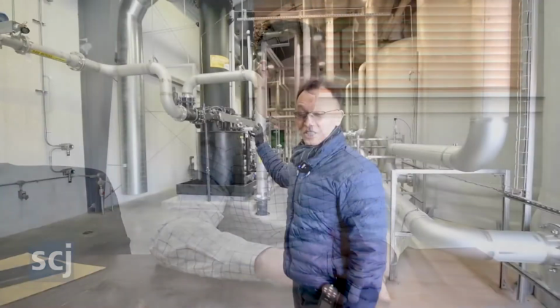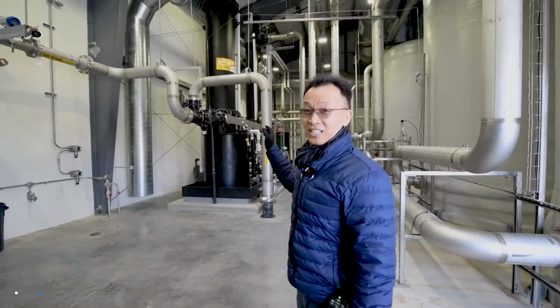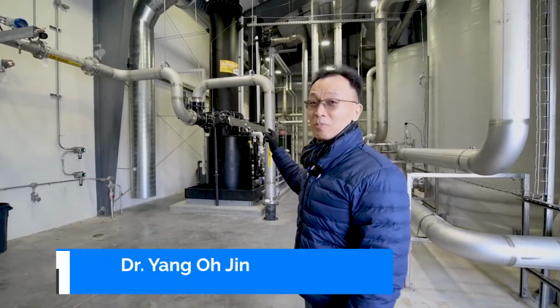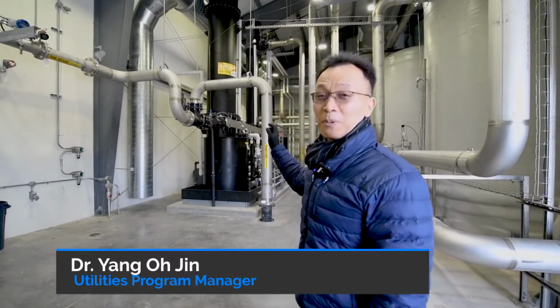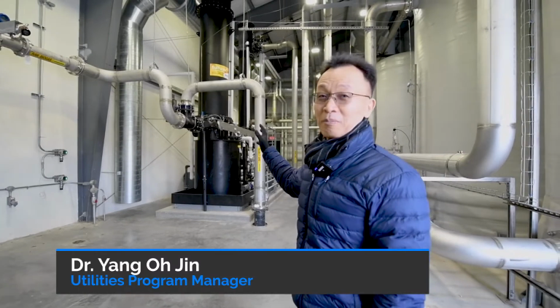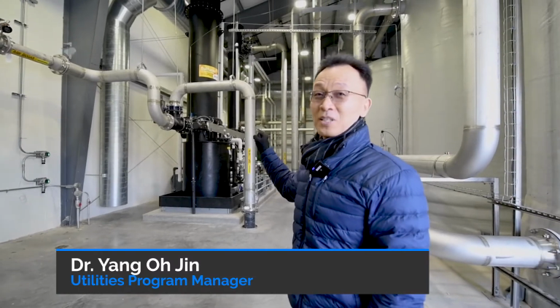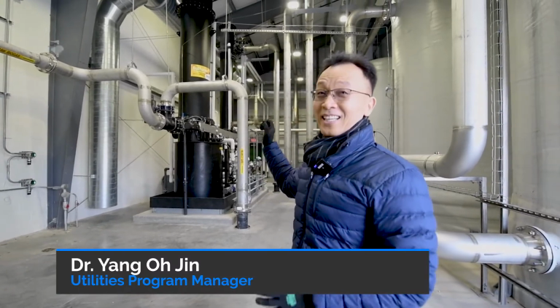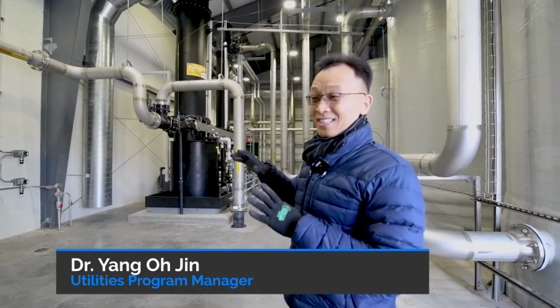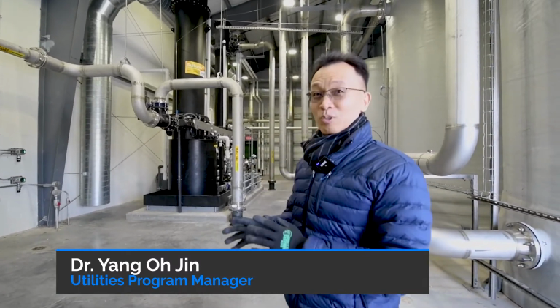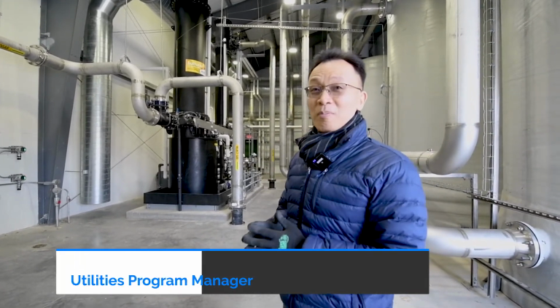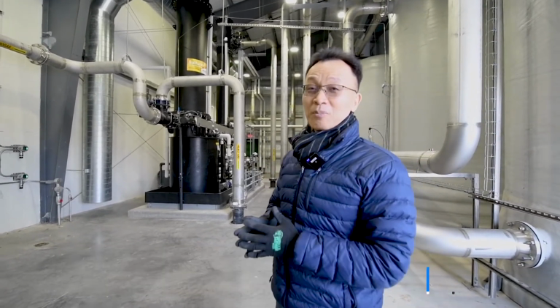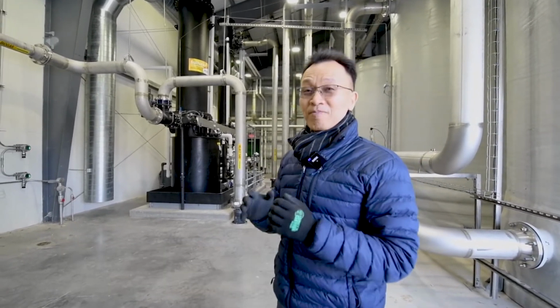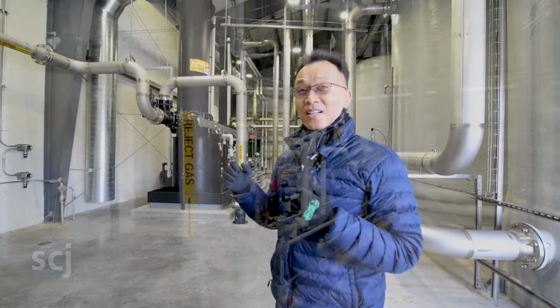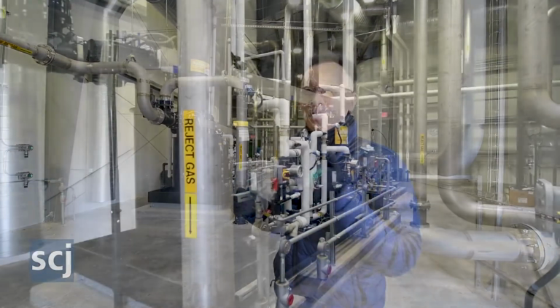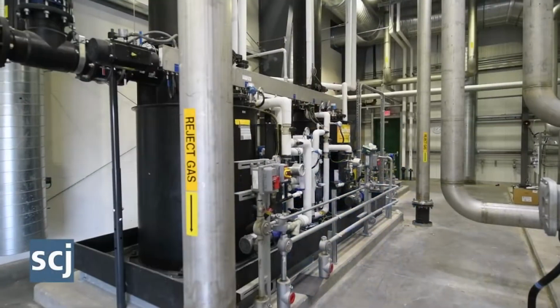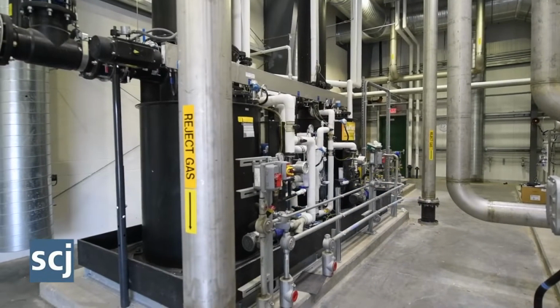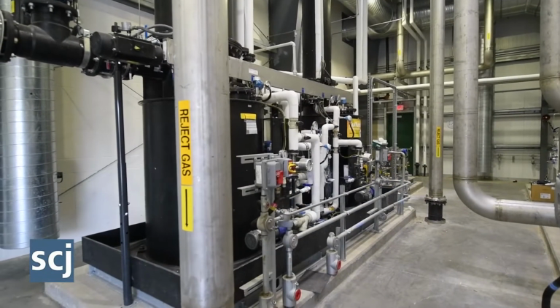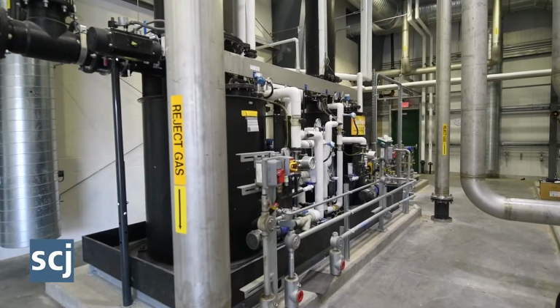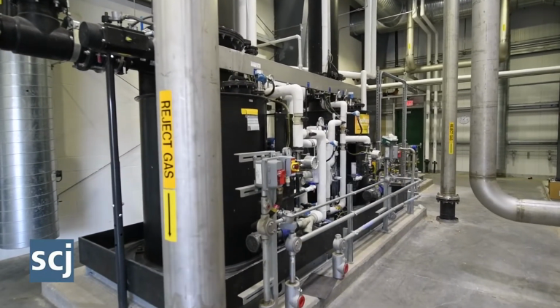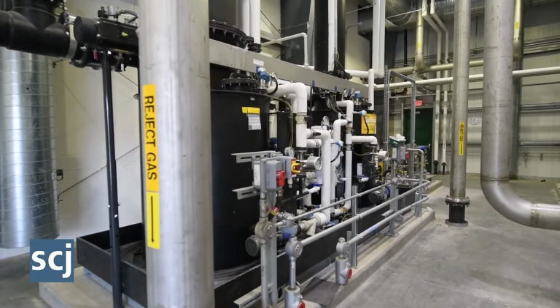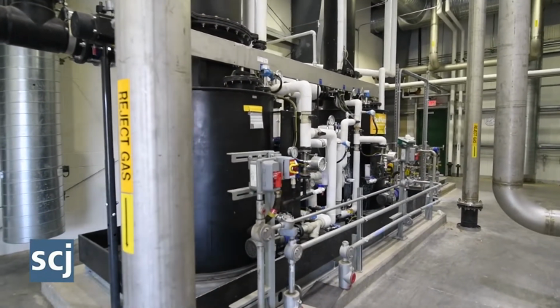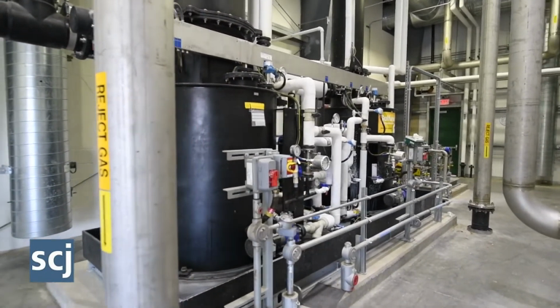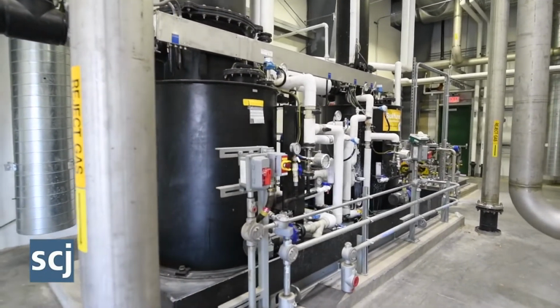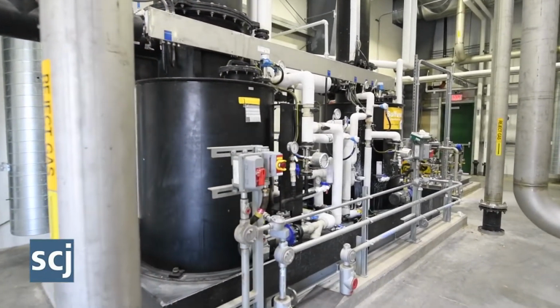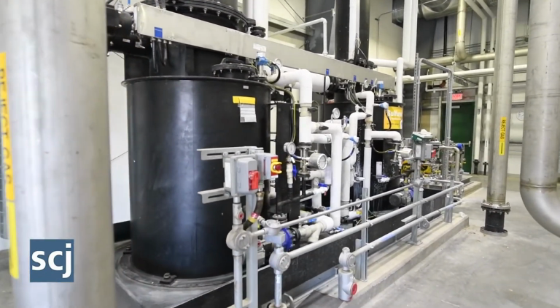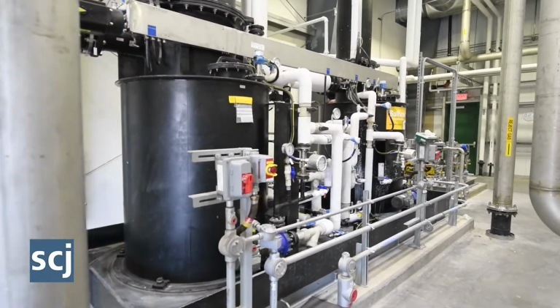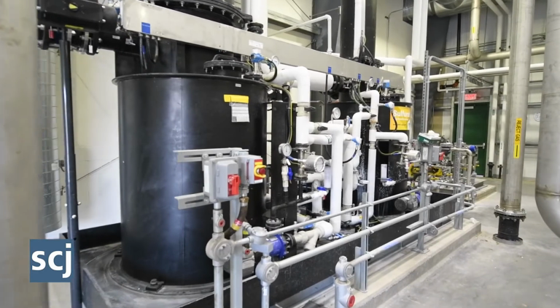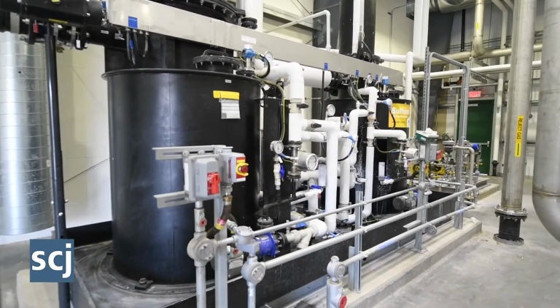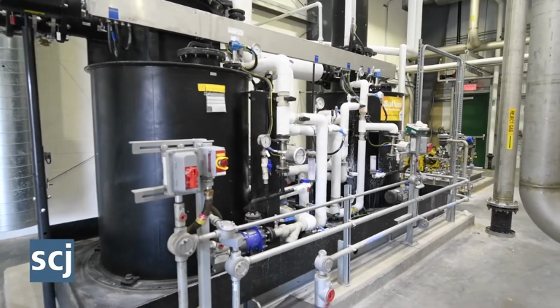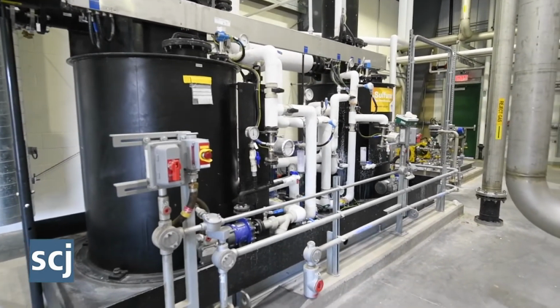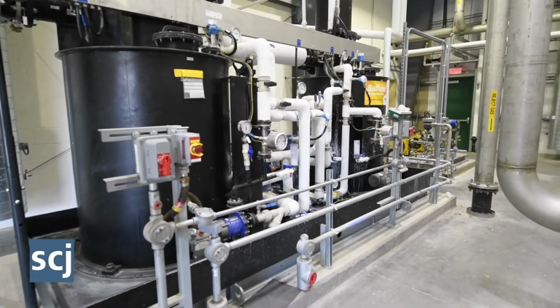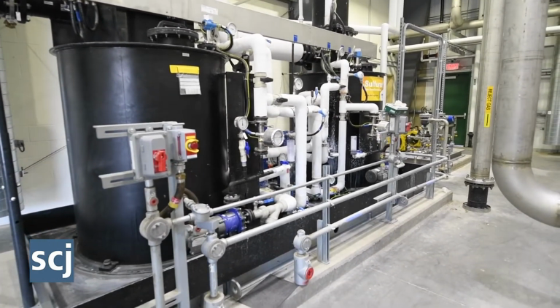This skid is one of the most important things because it can remove most of the total sulfur compounds and H2S, and almost half of the VOCs and siloxanes can also be removed by this step.